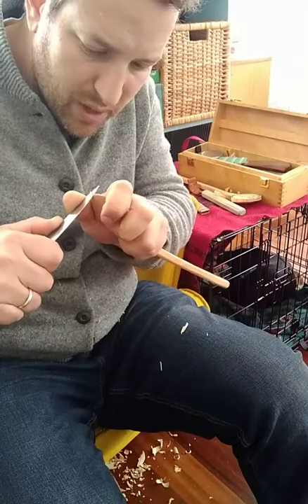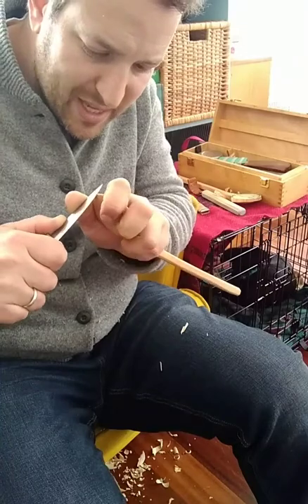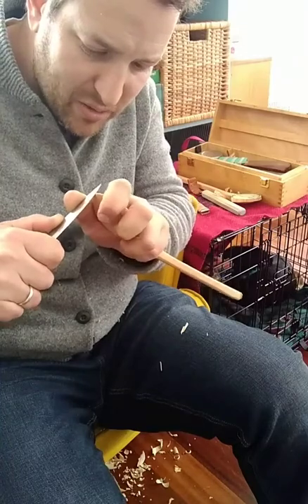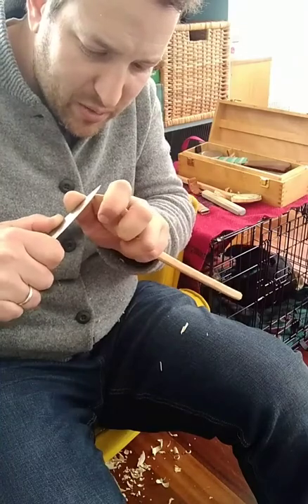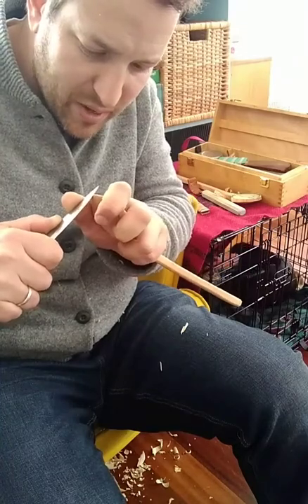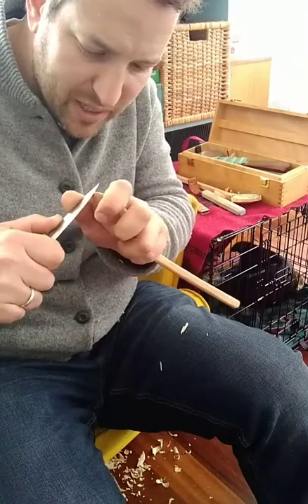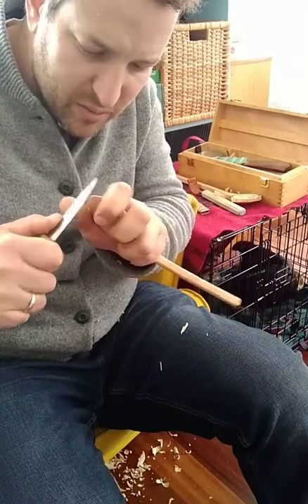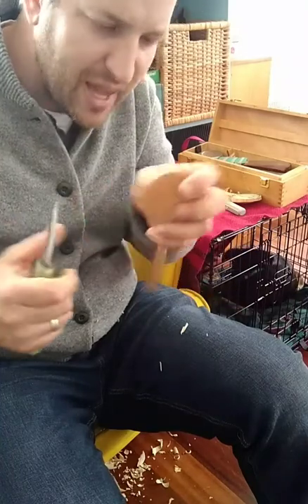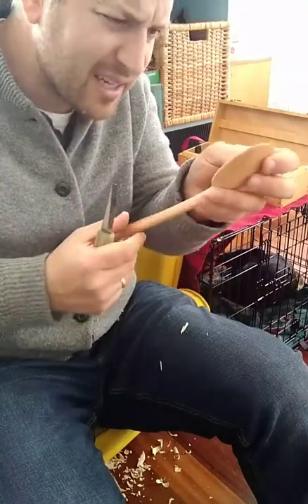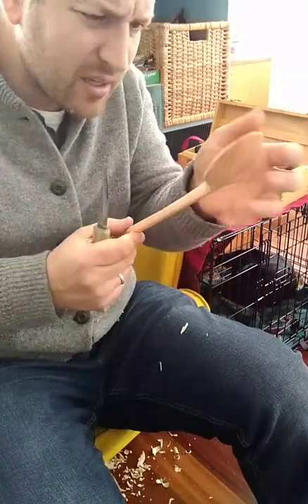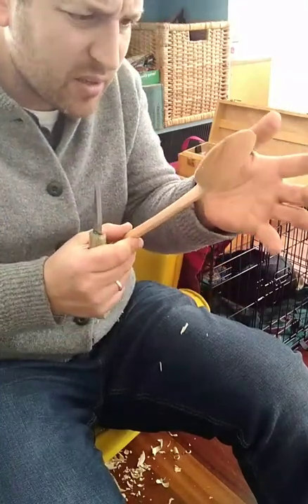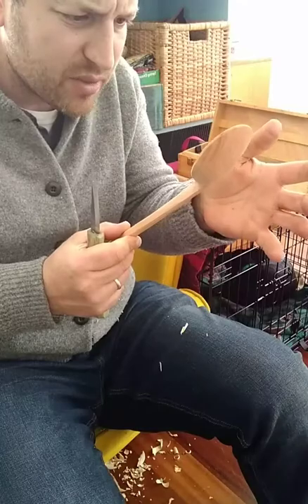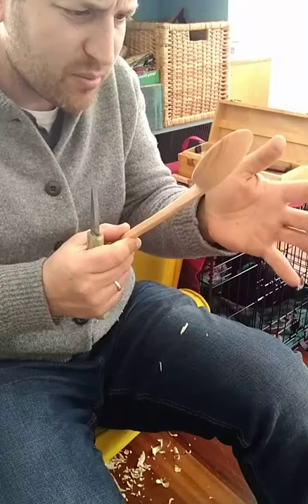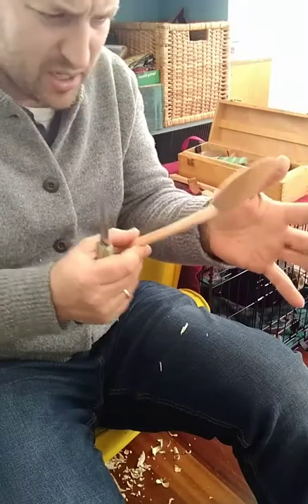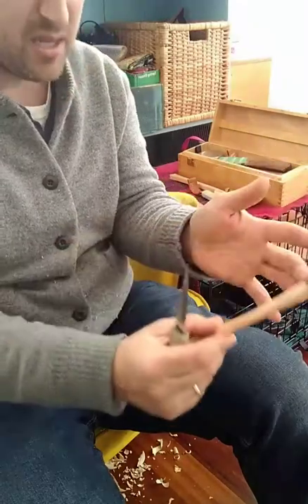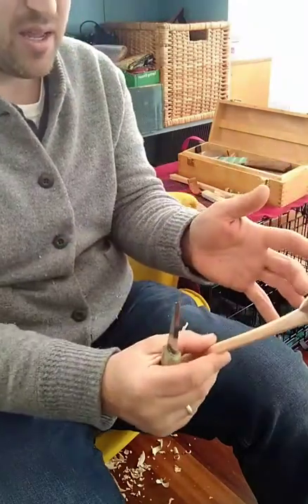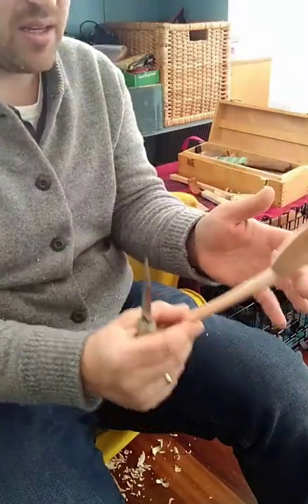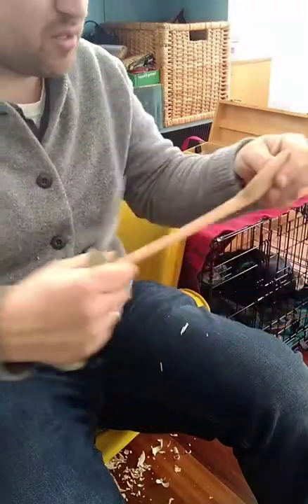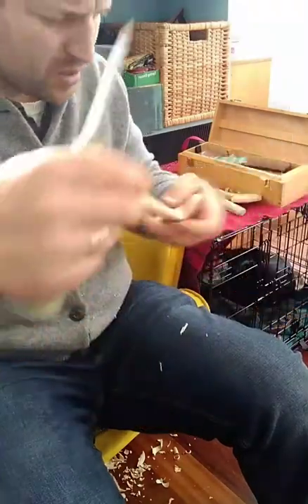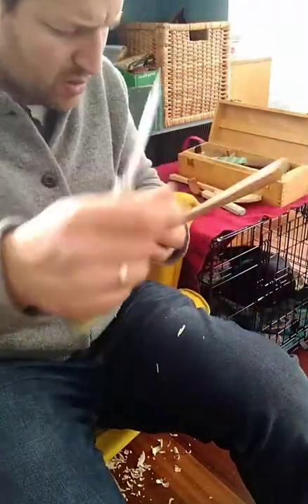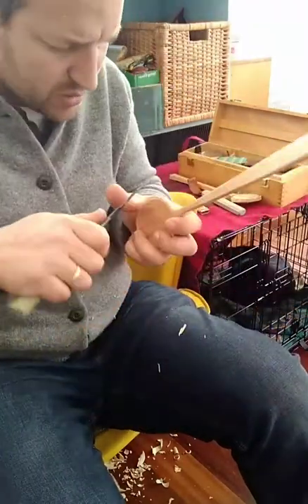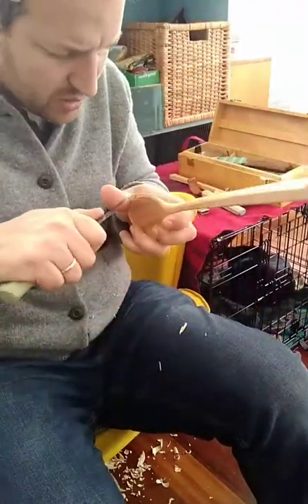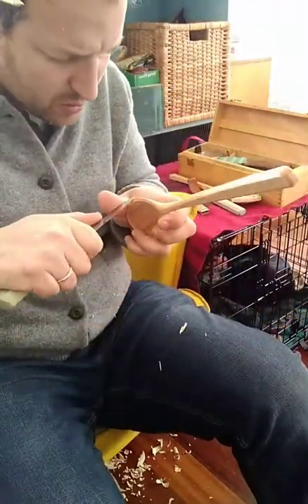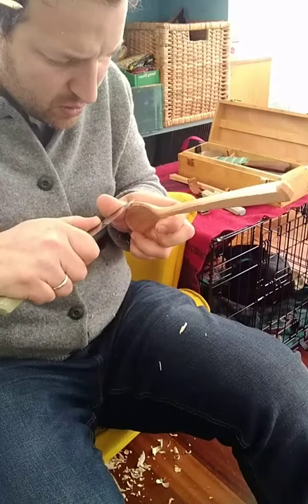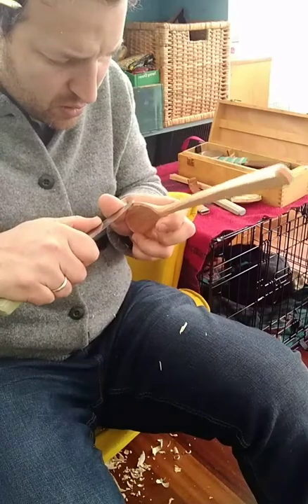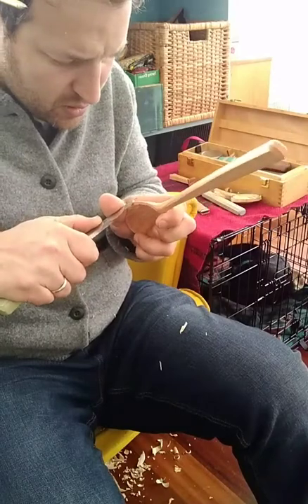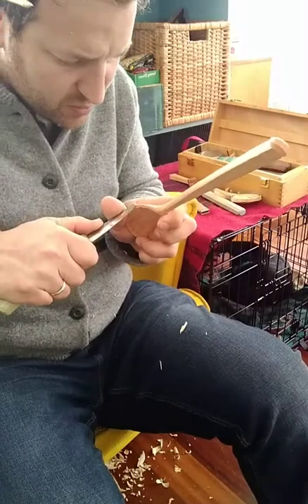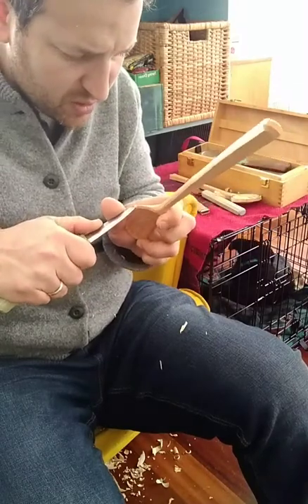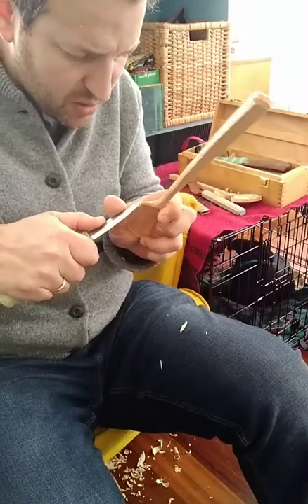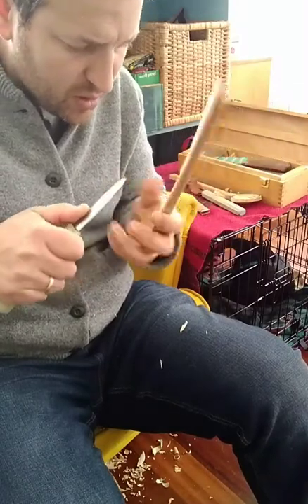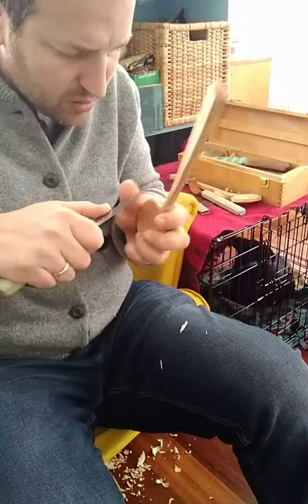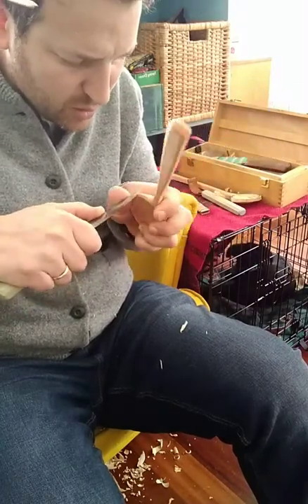While I said I try to always do everything and then do the bowl last, the proof is always in the pudding — you've got to do what you've got to do to make the spoon as good as it can be.